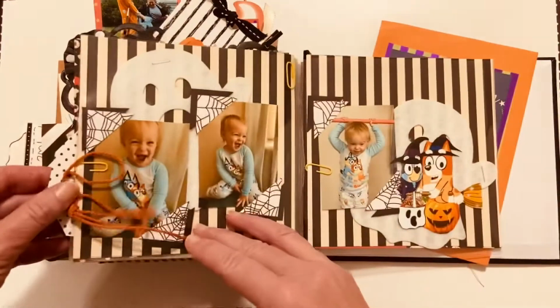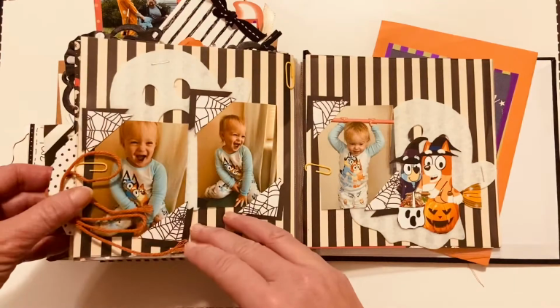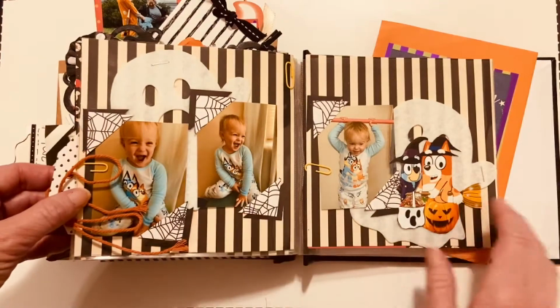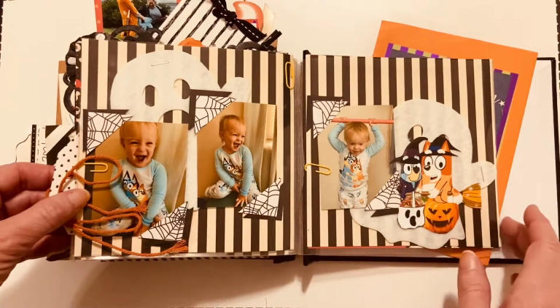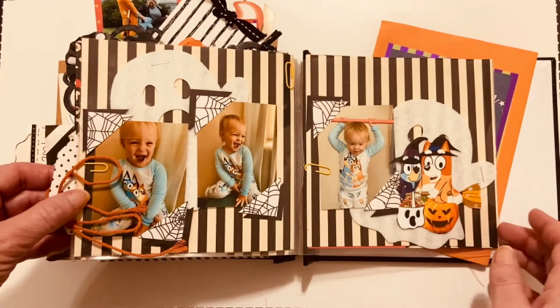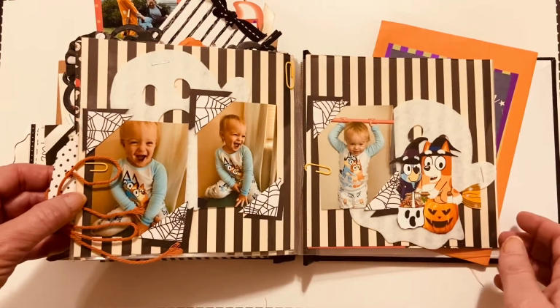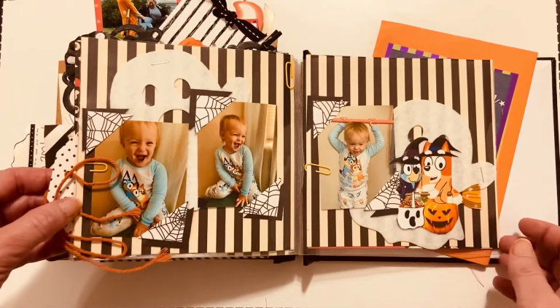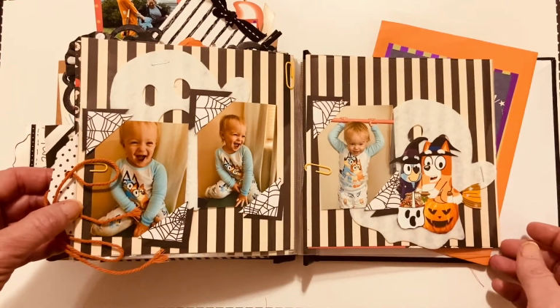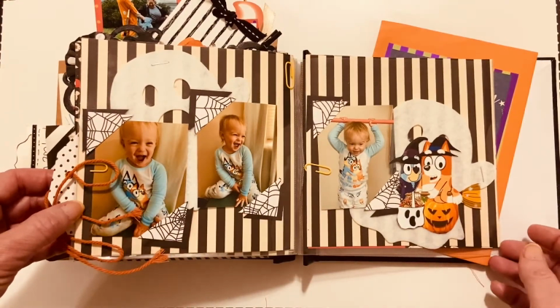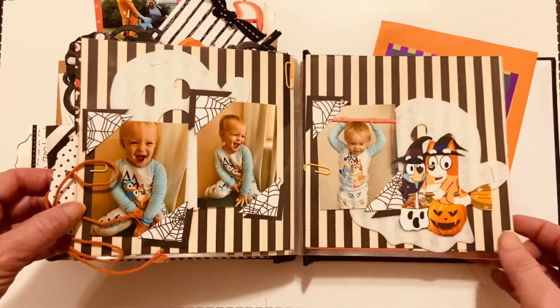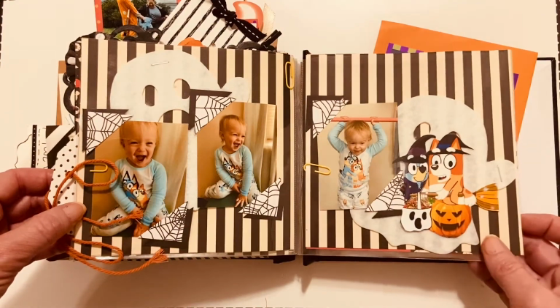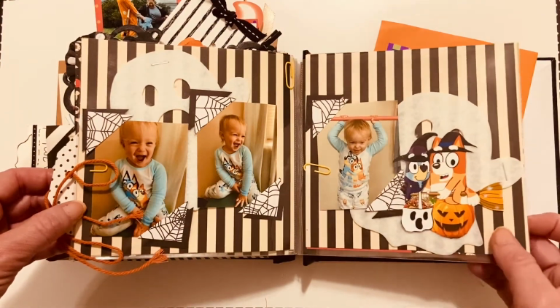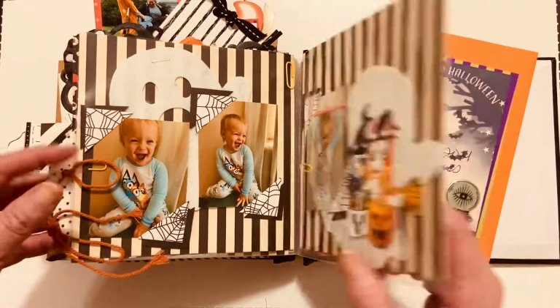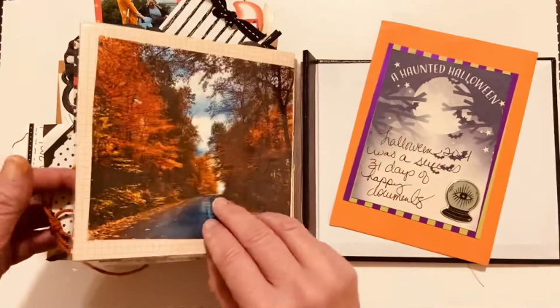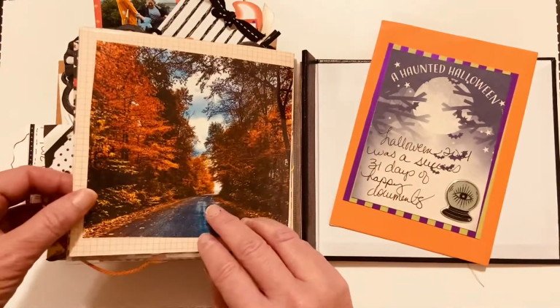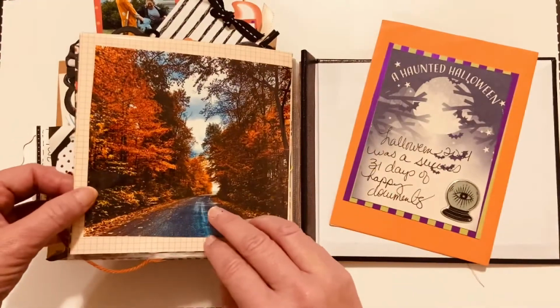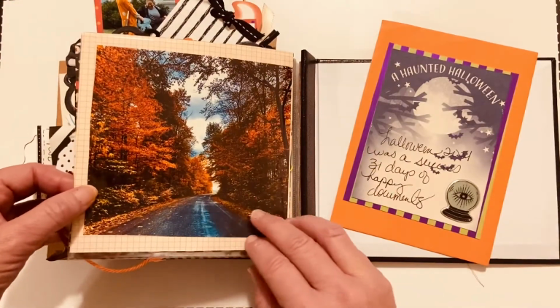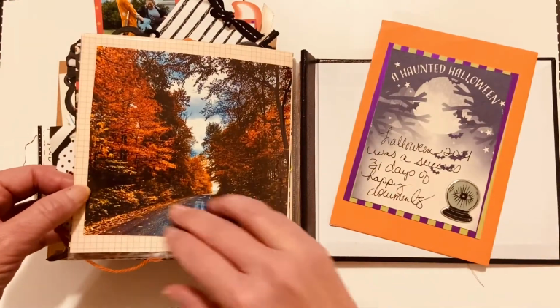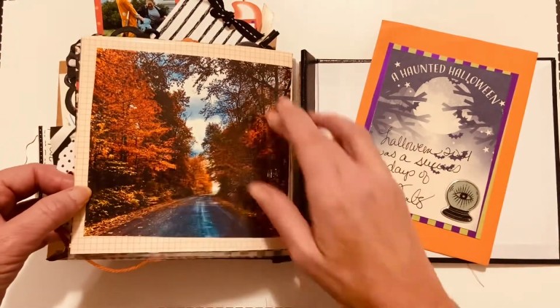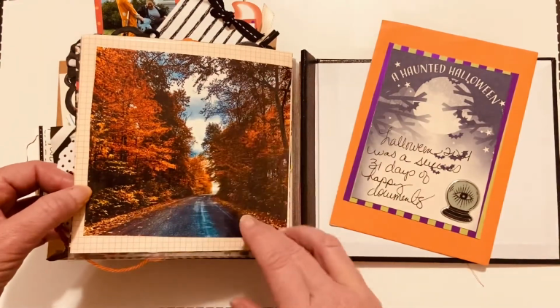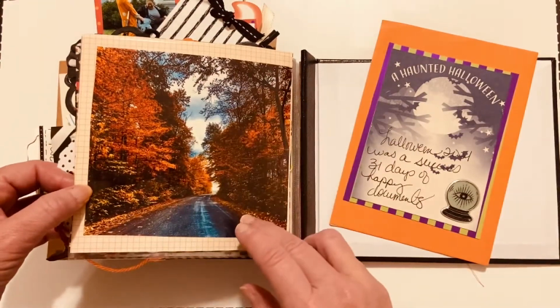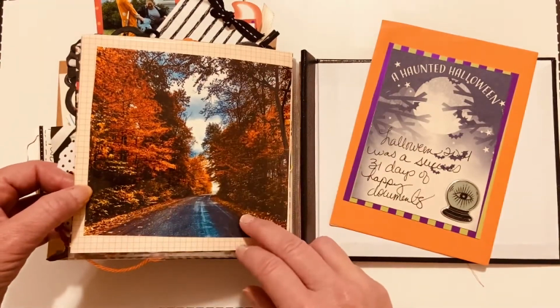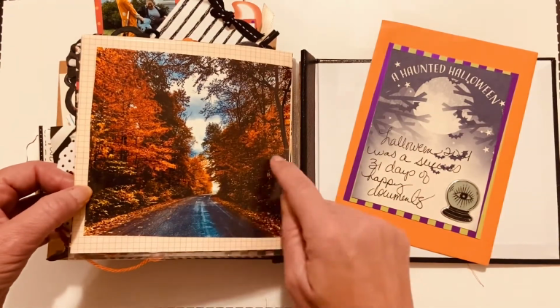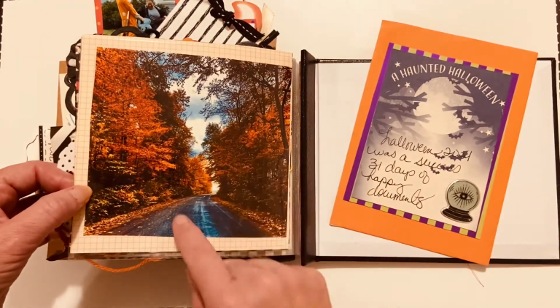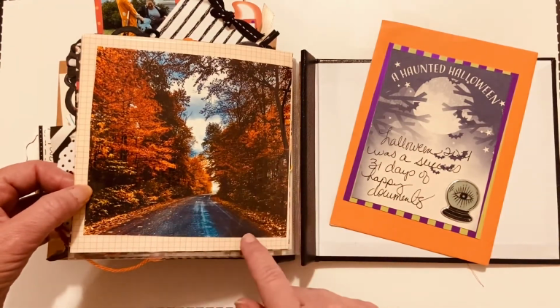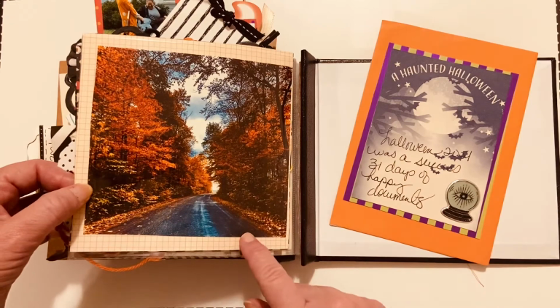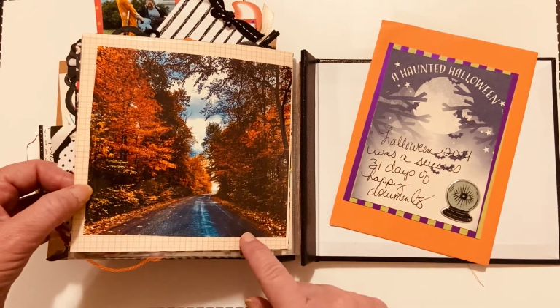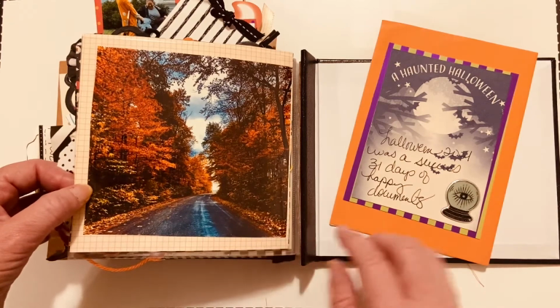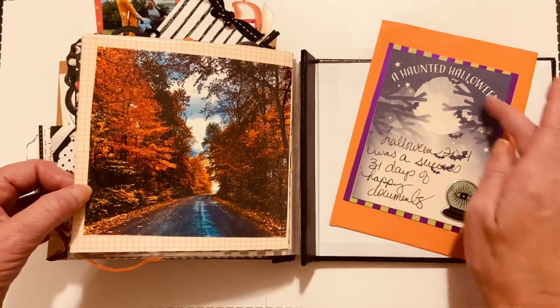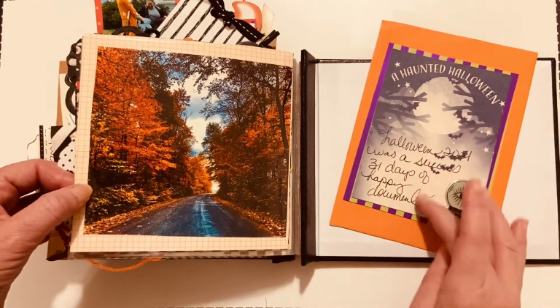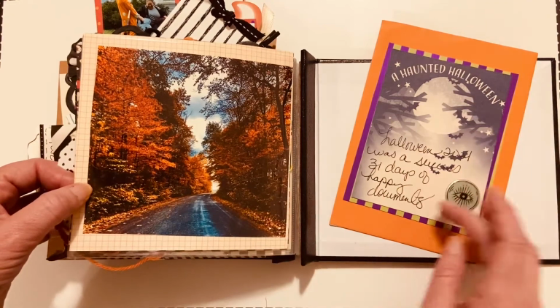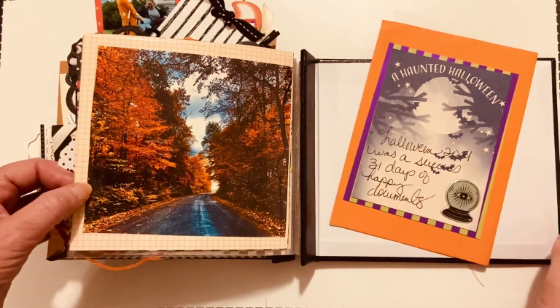On the 31st, Harper was just being a silly girl. Then I ended the month with just a picture around the corner from my house — this is the lane that comes around — and then just a little note.